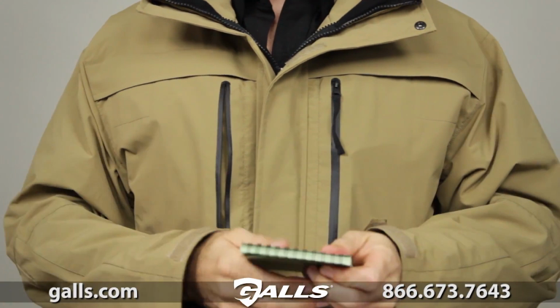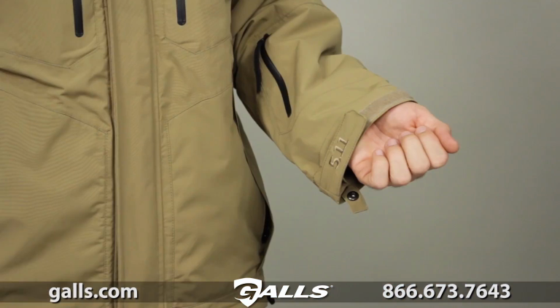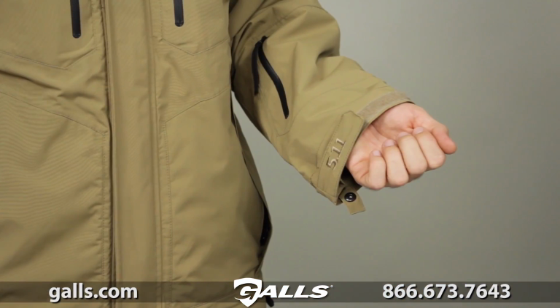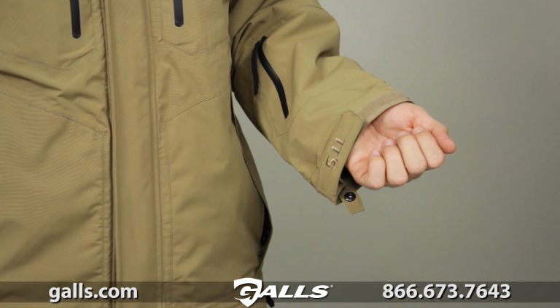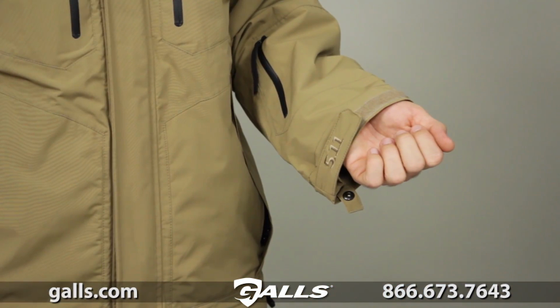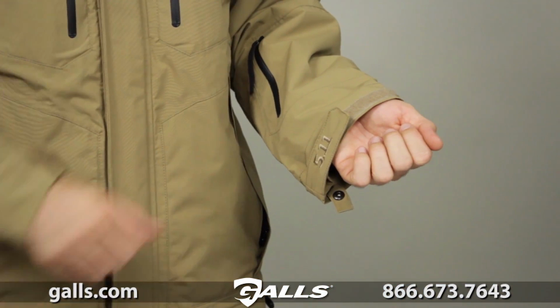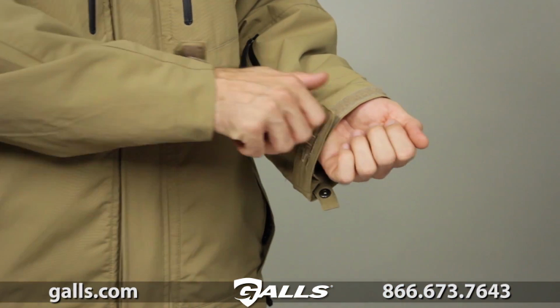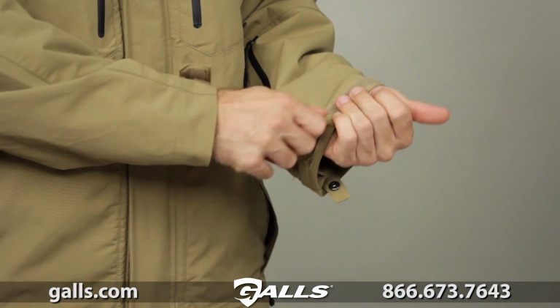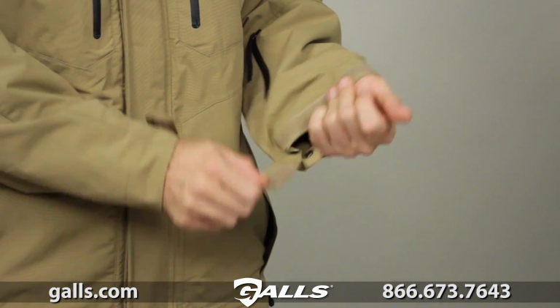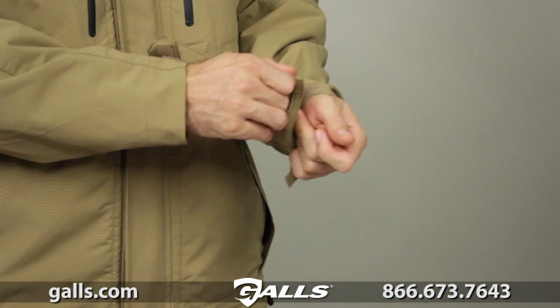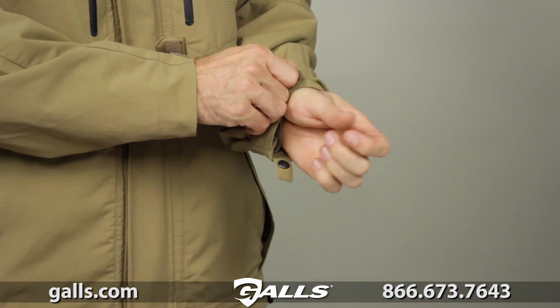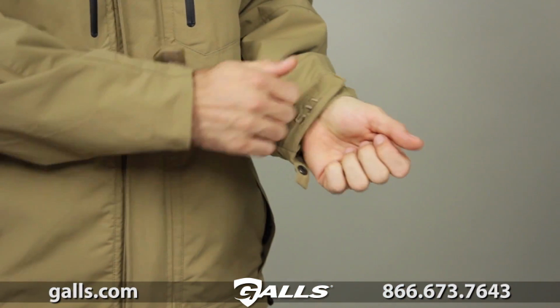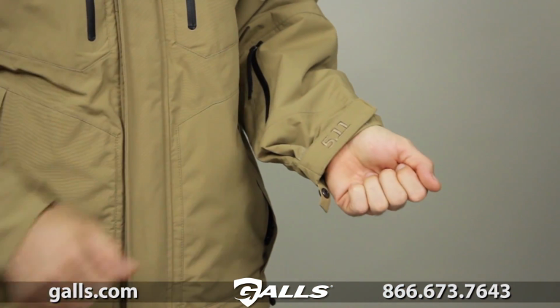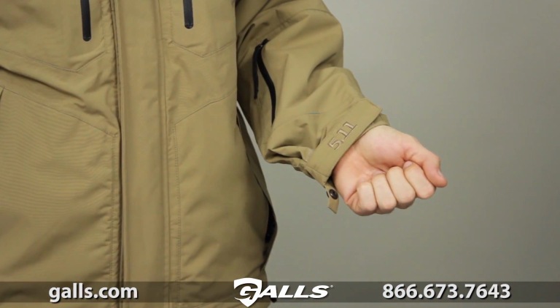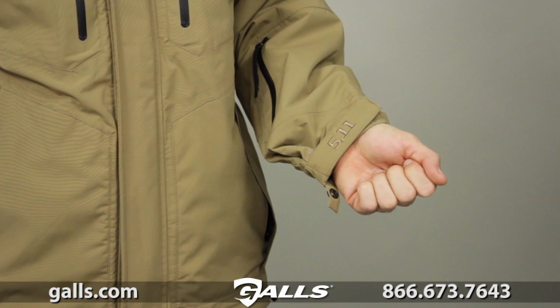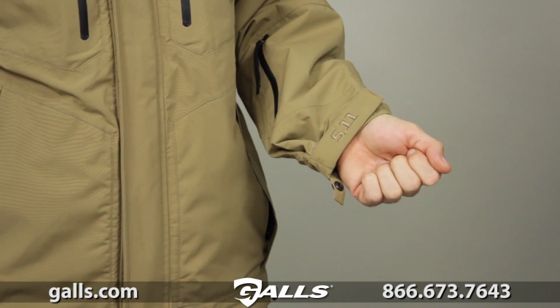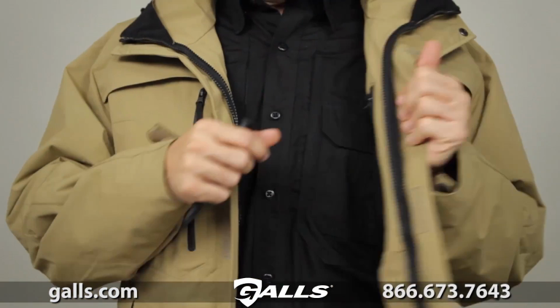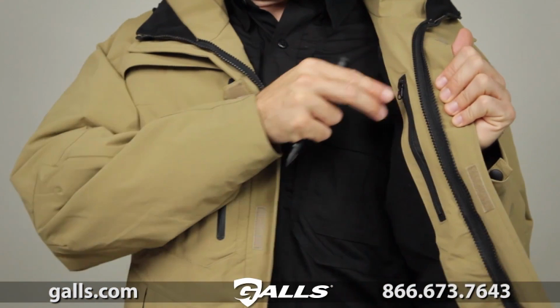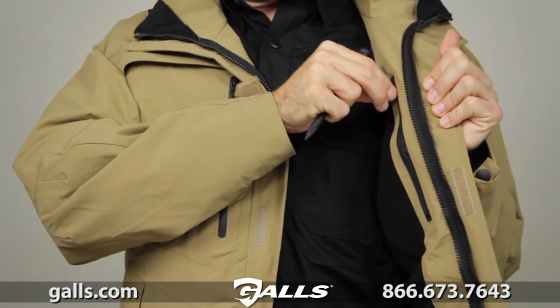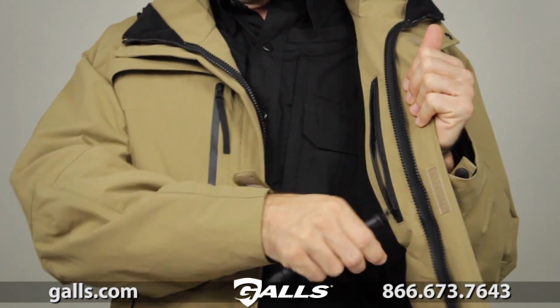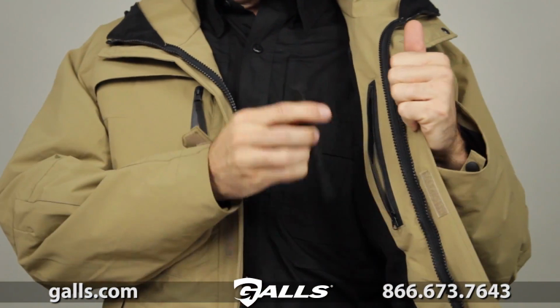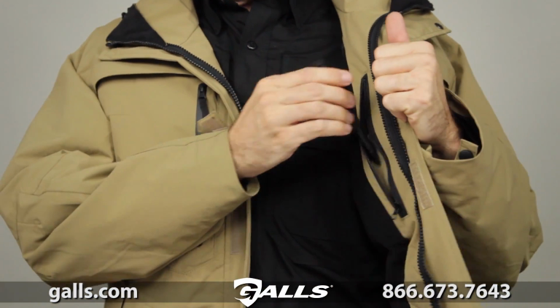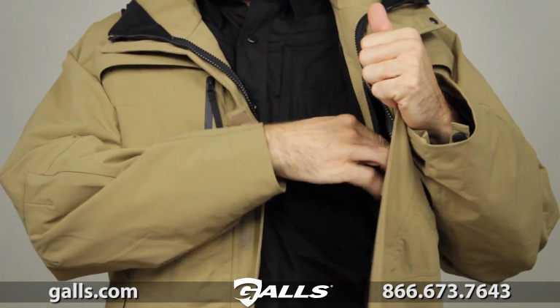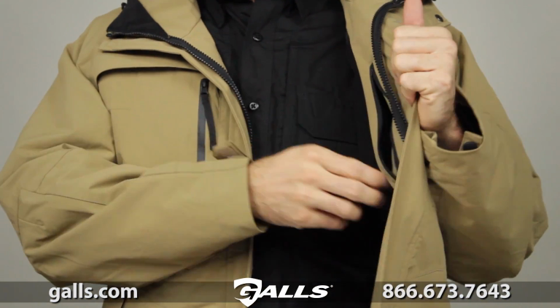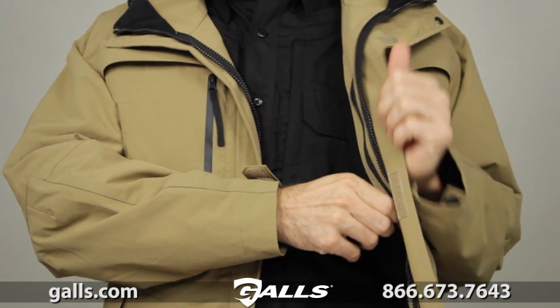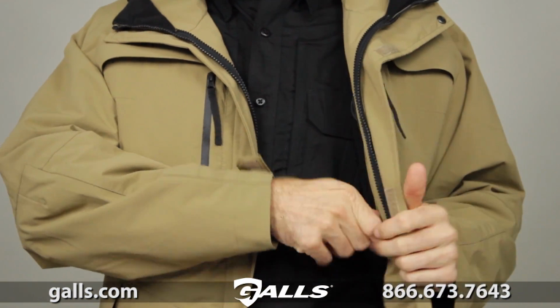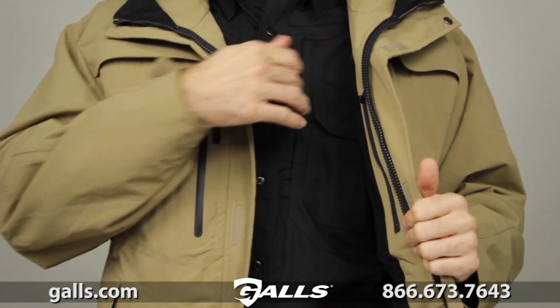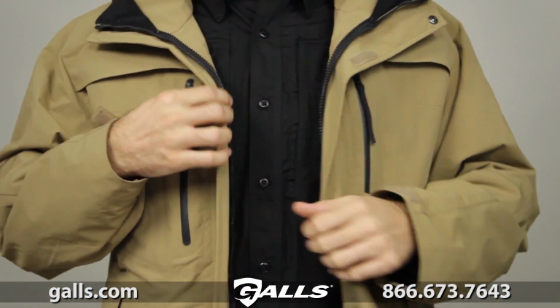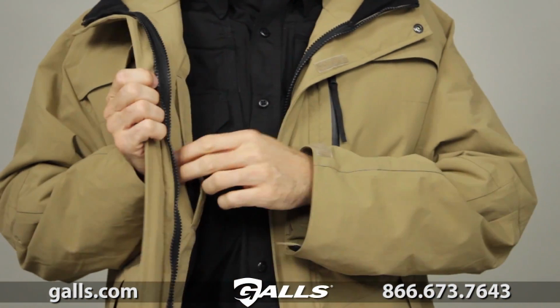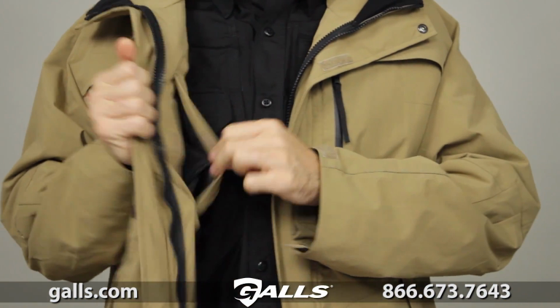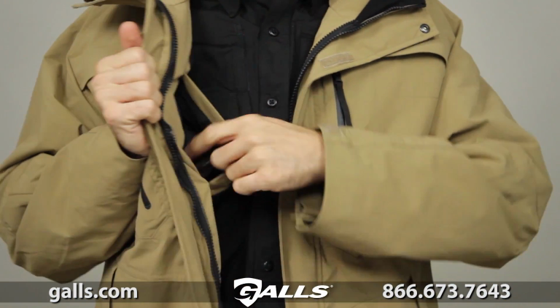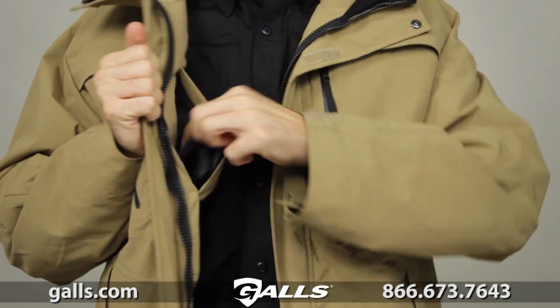We've added elasticized cuffs with adjustable hook and loop closures. We've included additional storage pockets throughout the parka to keep your gear secure.